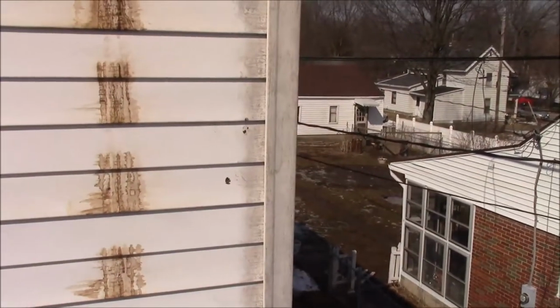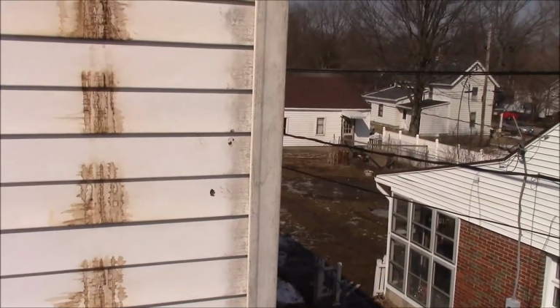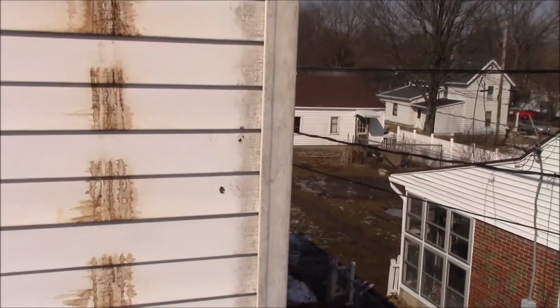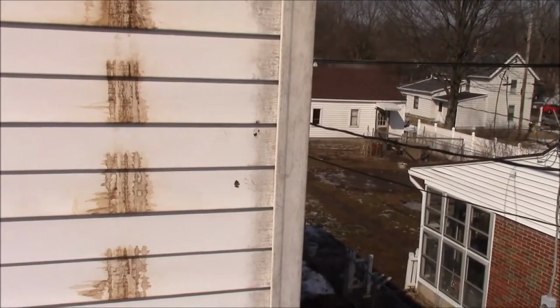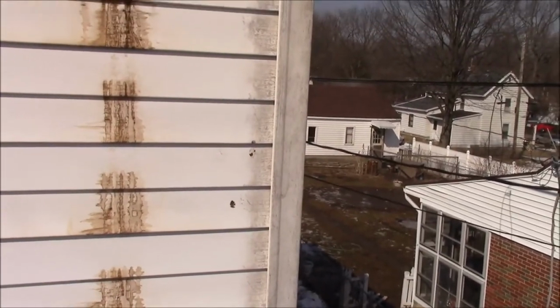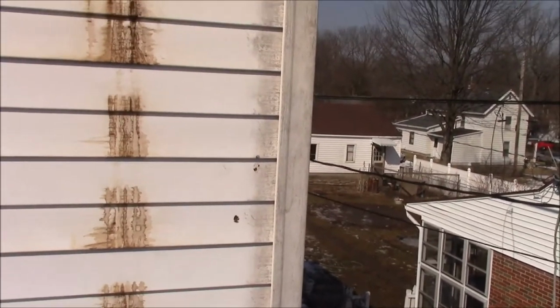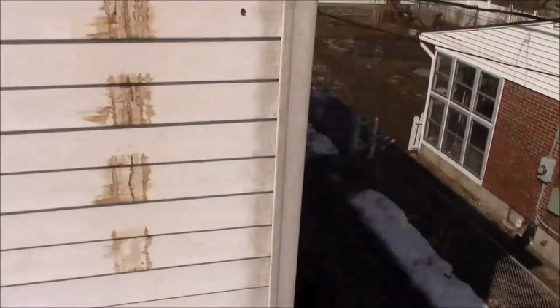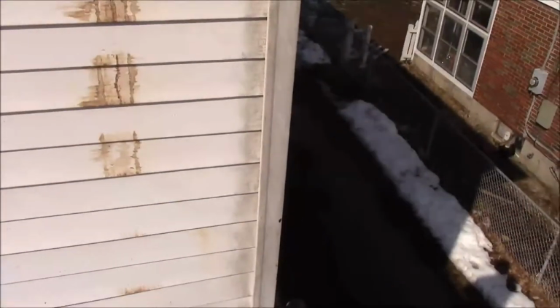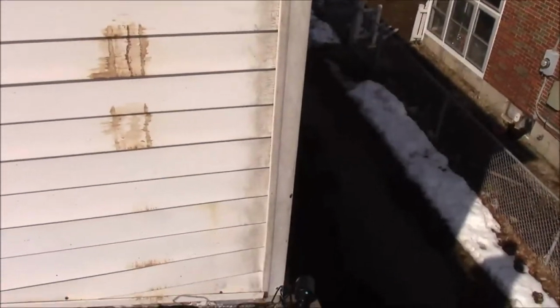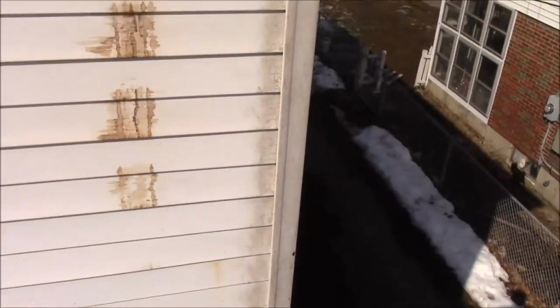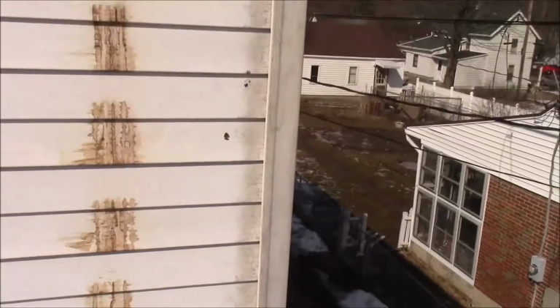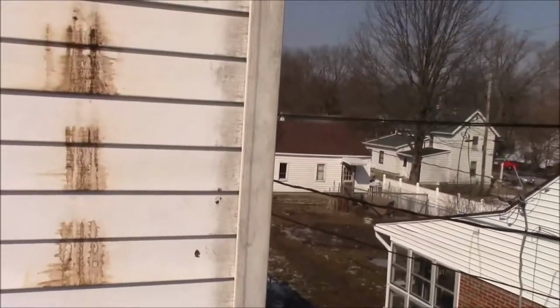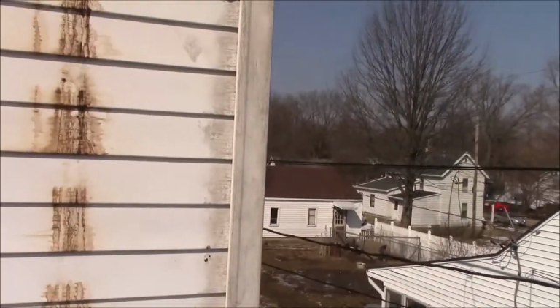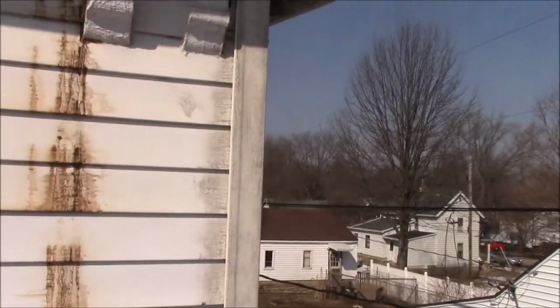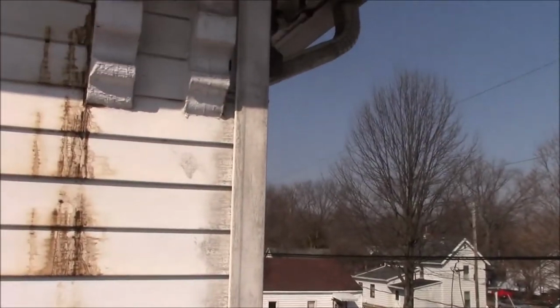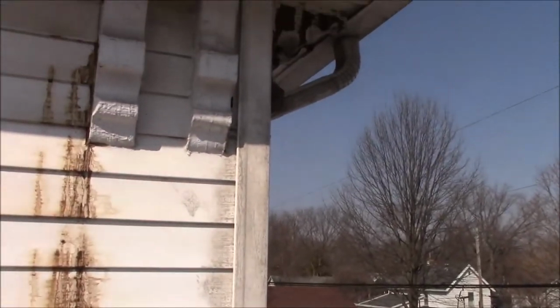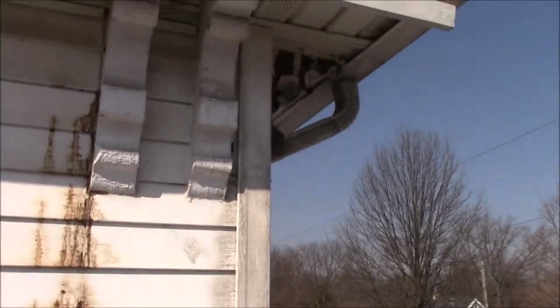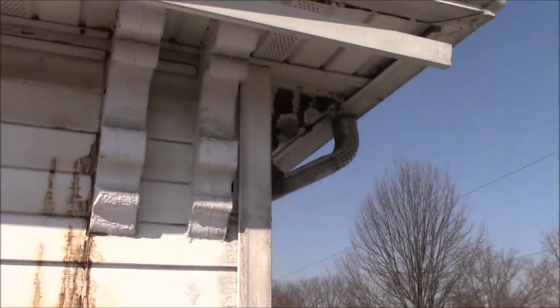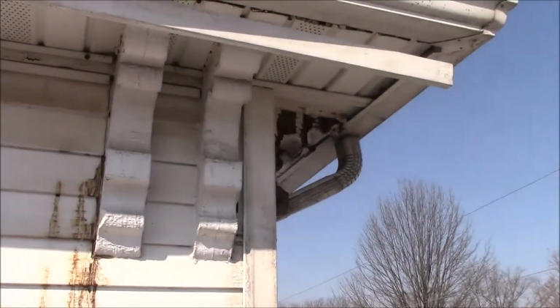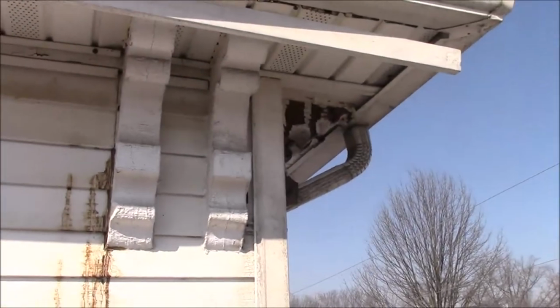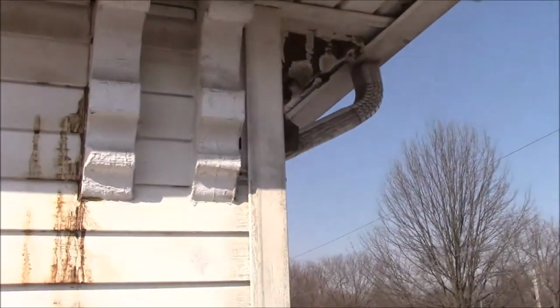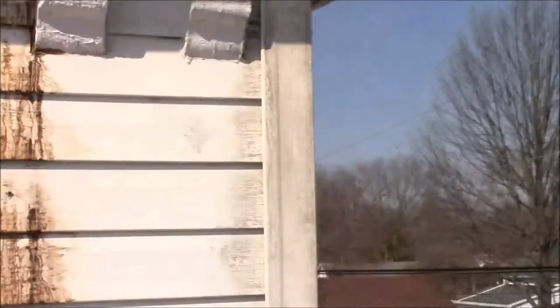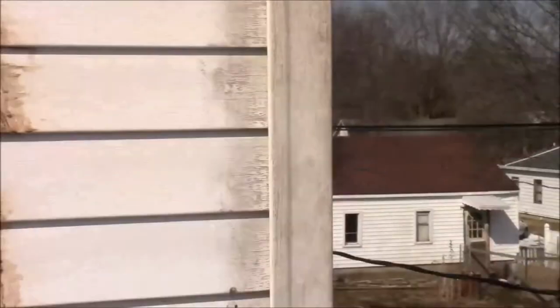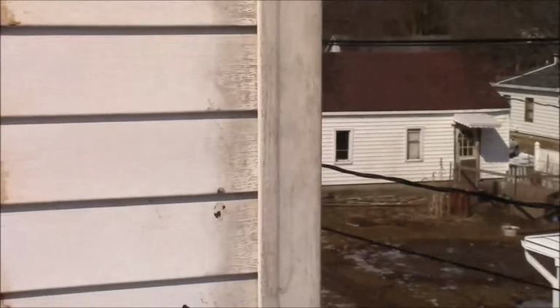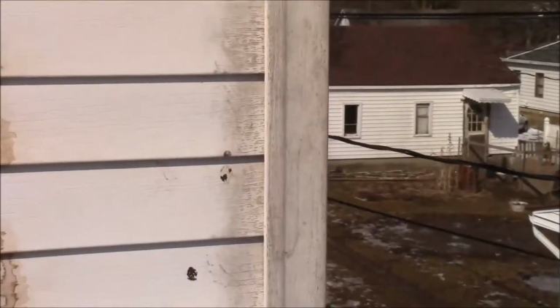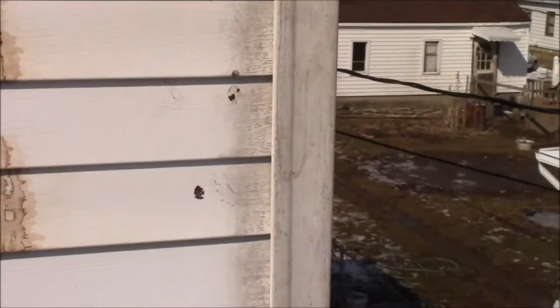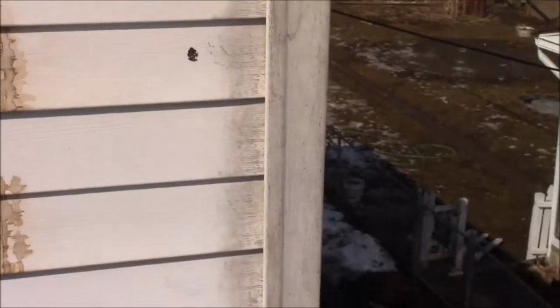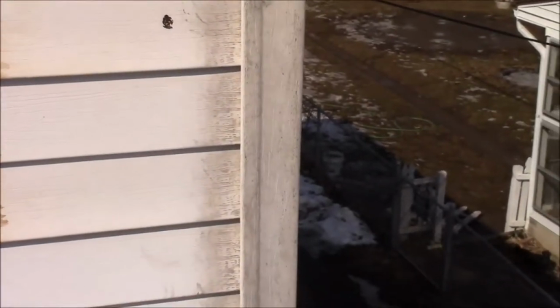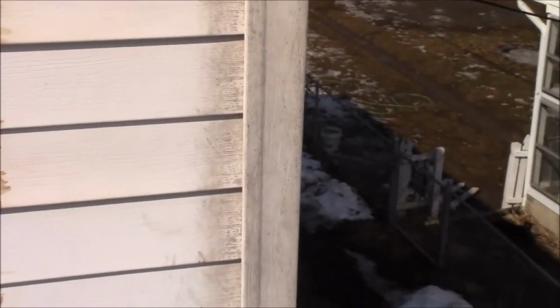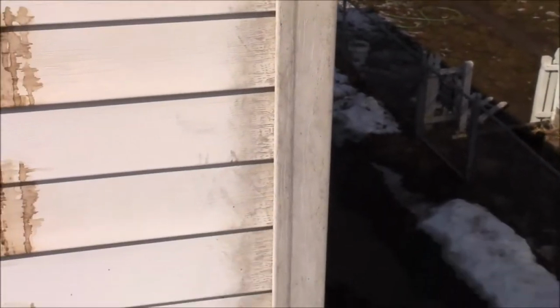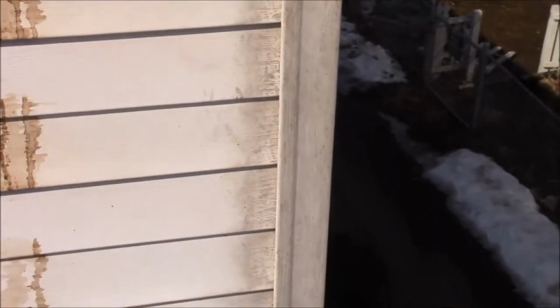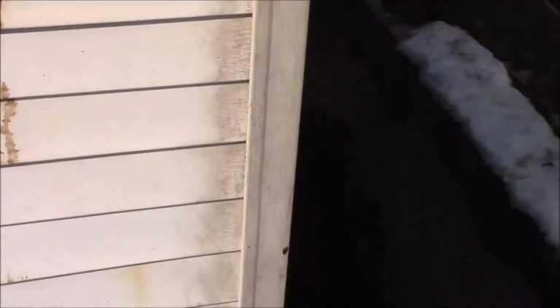Now we're up on the porch roof. This is where the raccoons traveled on up to the main roof of the home. As you can see, they were just grabbing the corner of that corner trim on the vinyl siding.